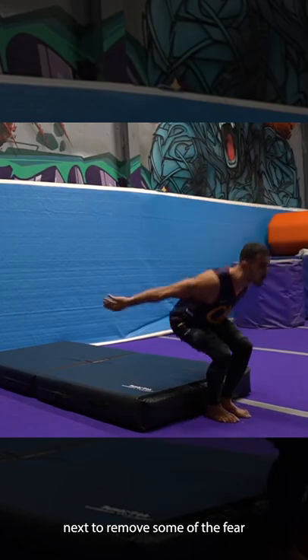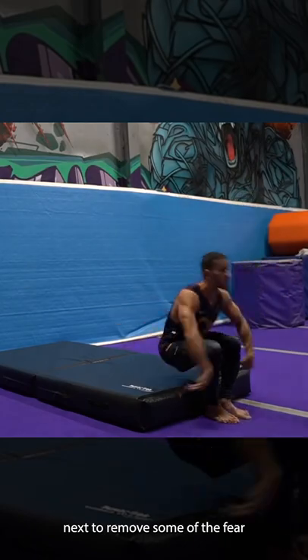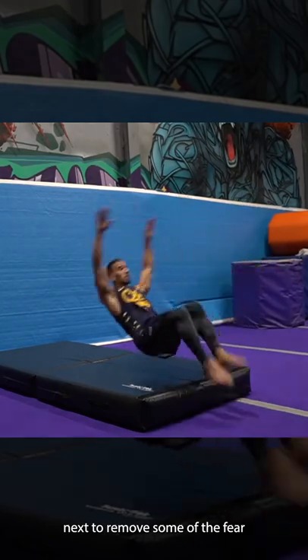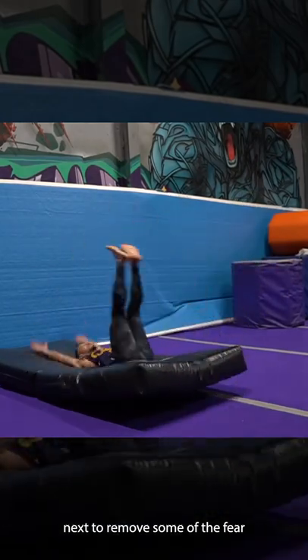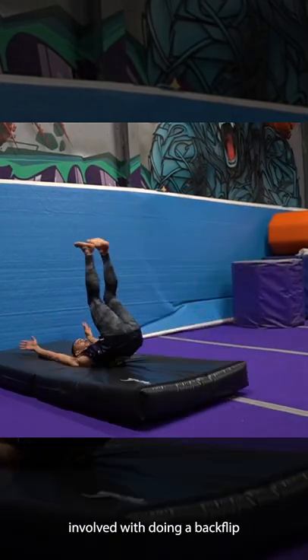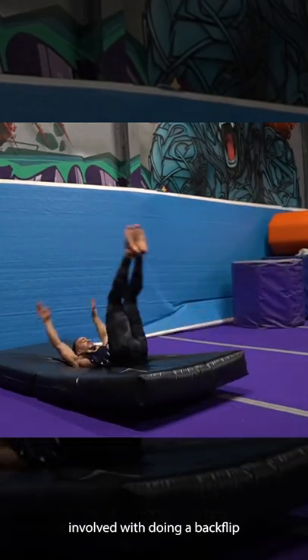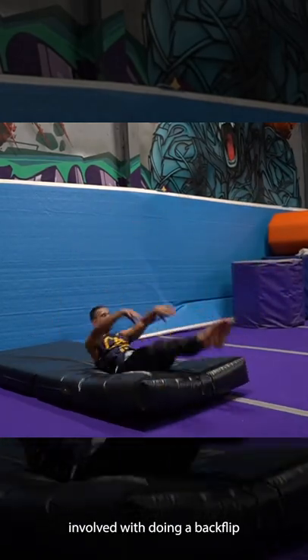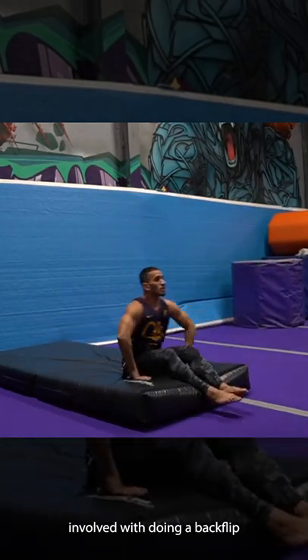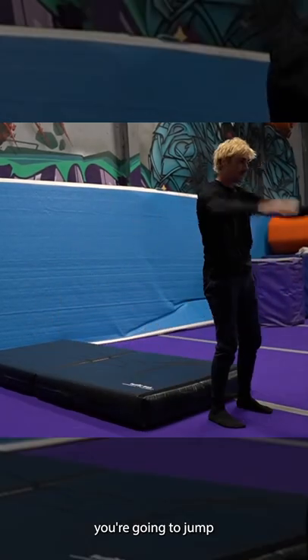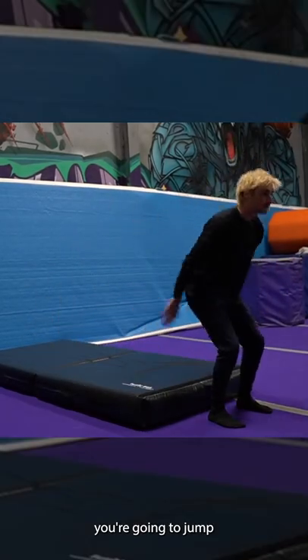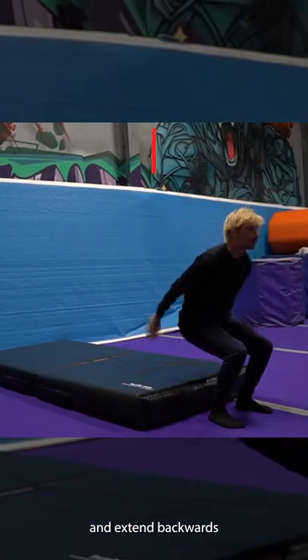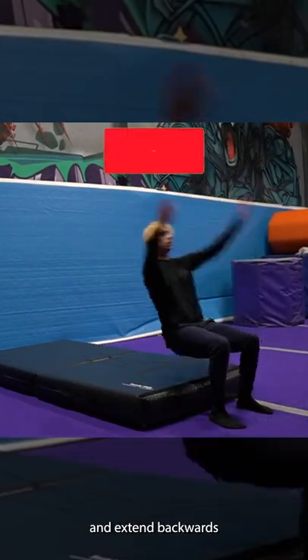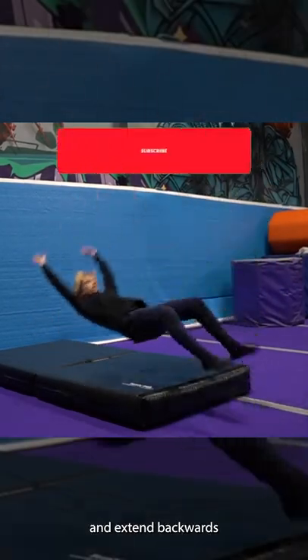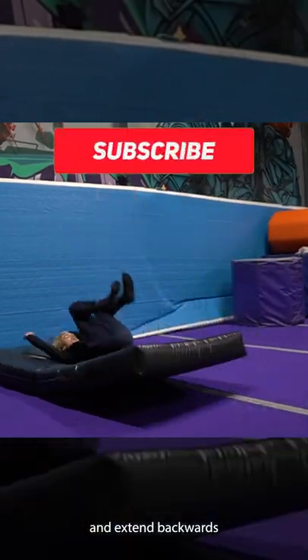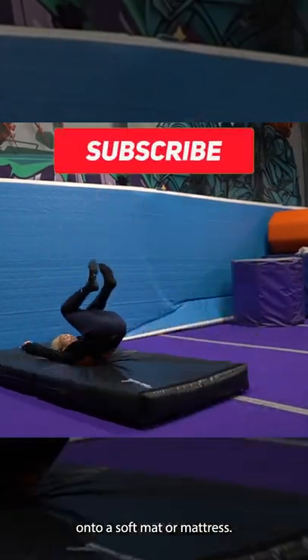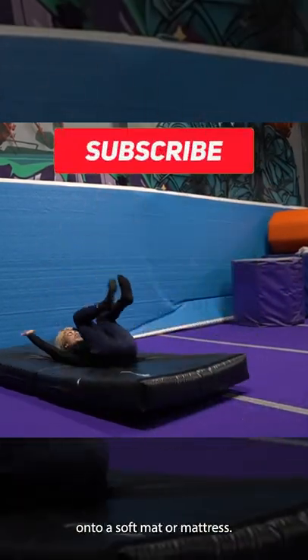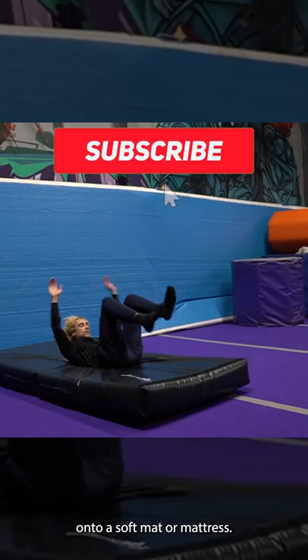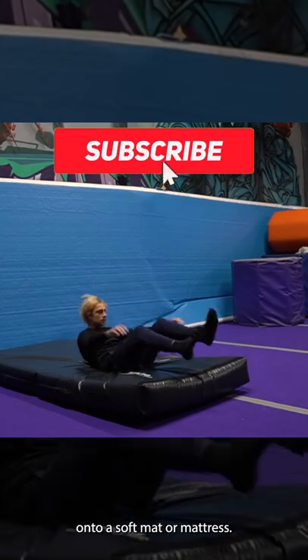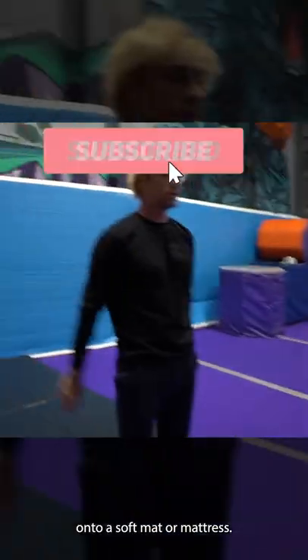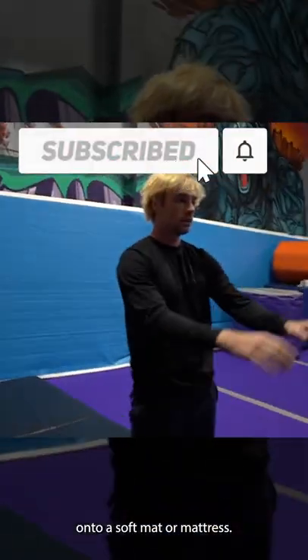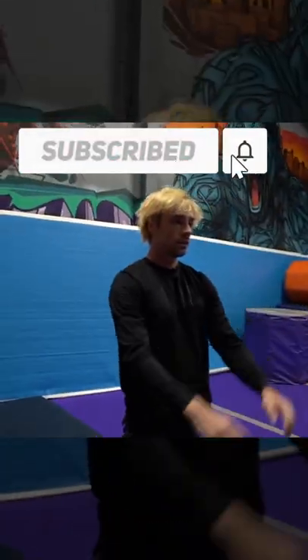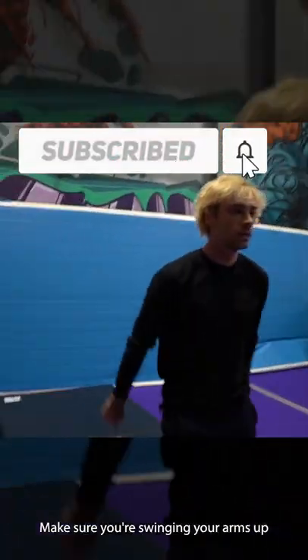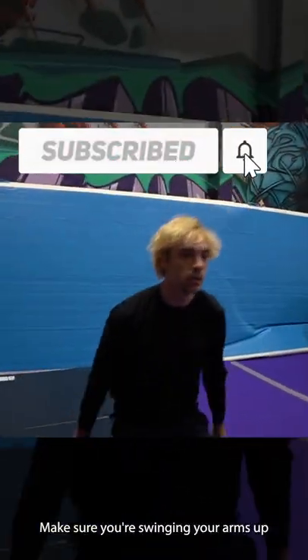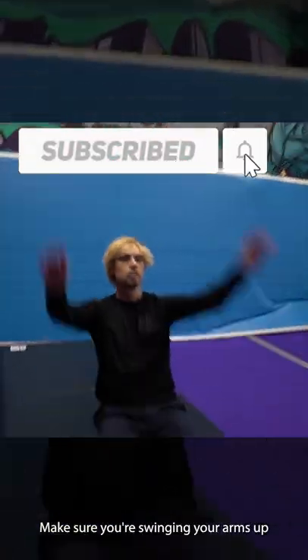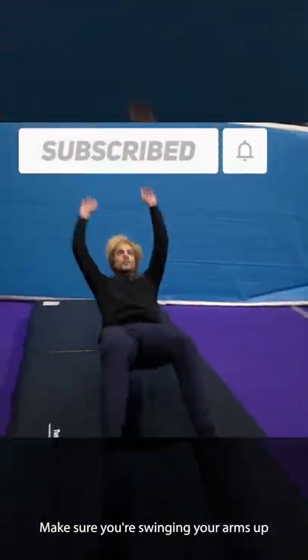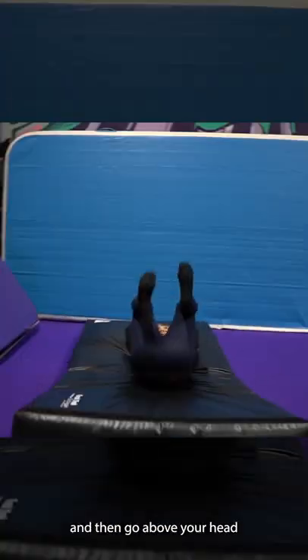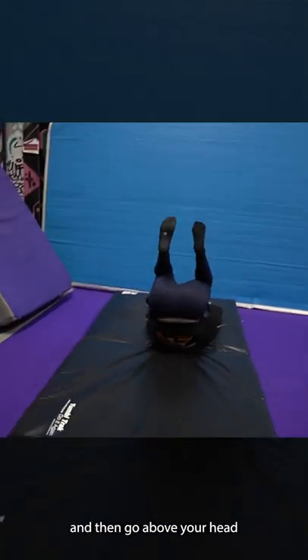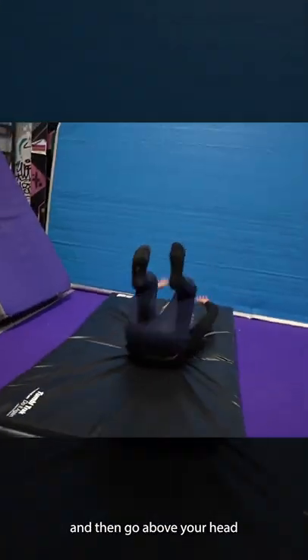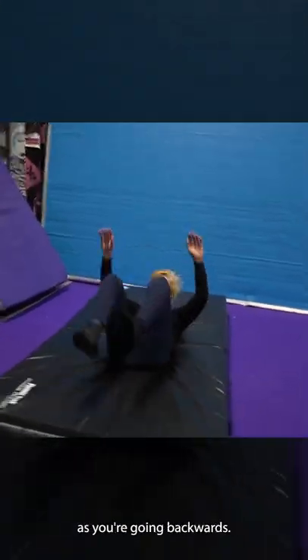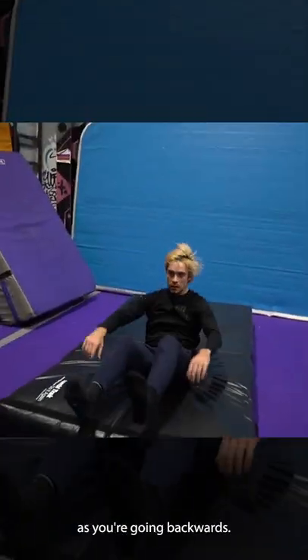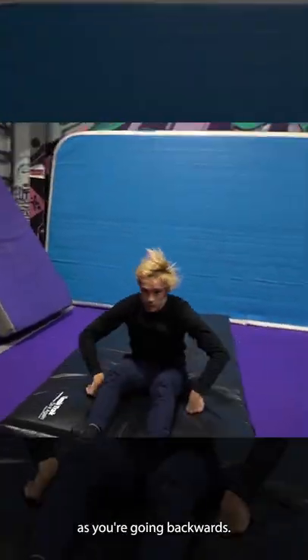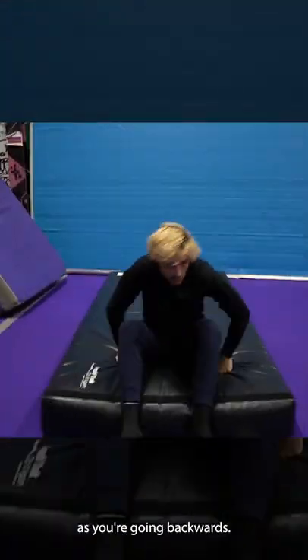Next, to remove some of the fear involved with doing a backflip, you're going to jump and extend backwards onto a soft mat or a mattress. Make sure you're swinging your arms up and going above your head as you're going backwards.